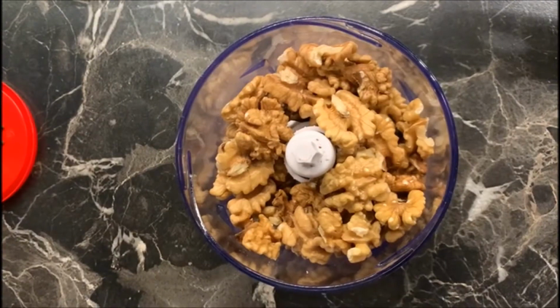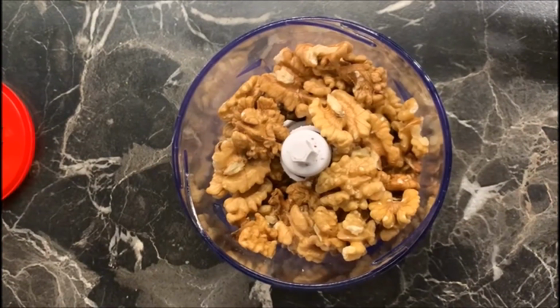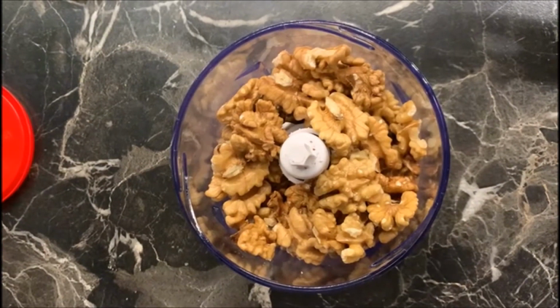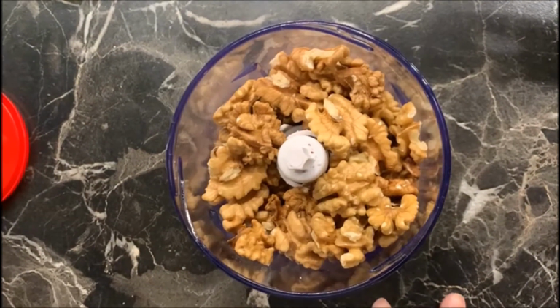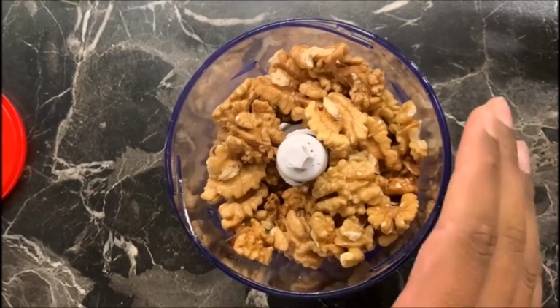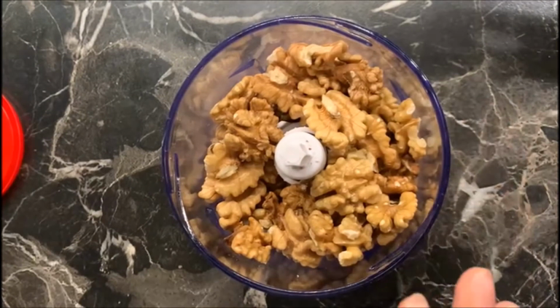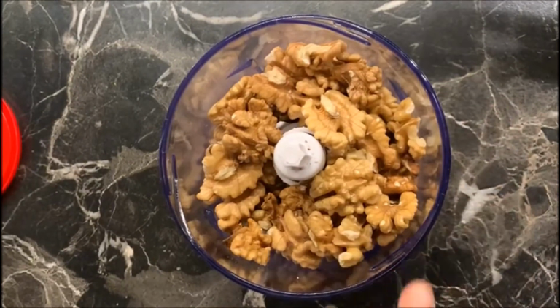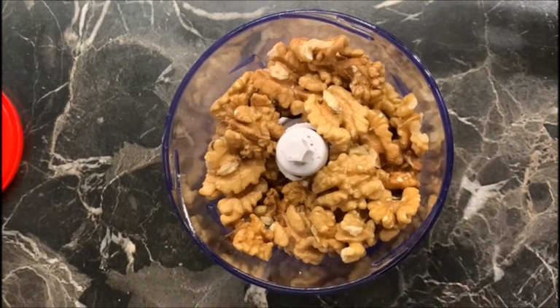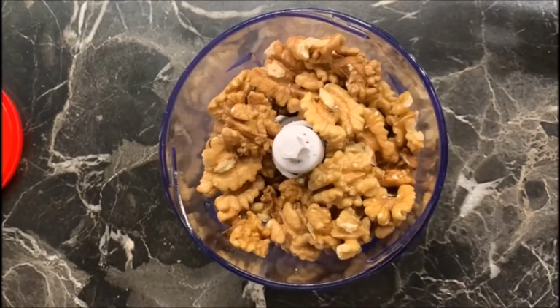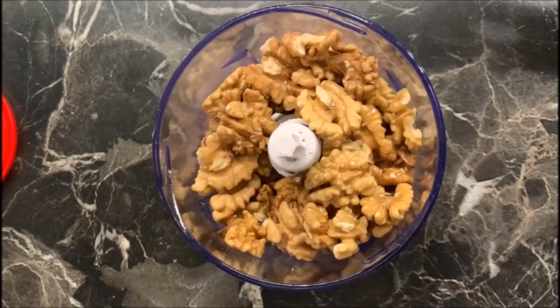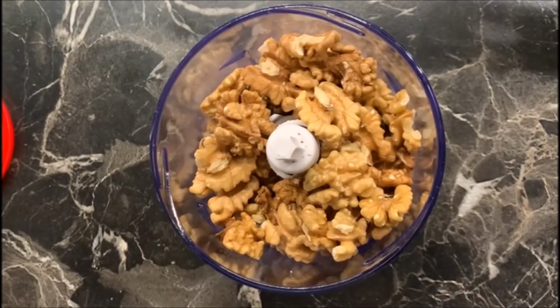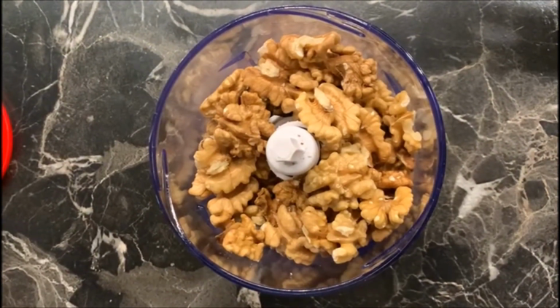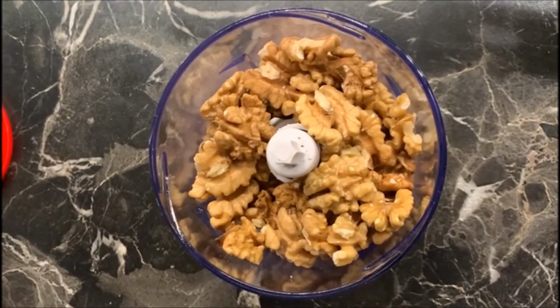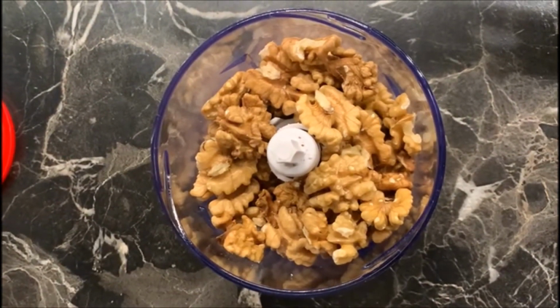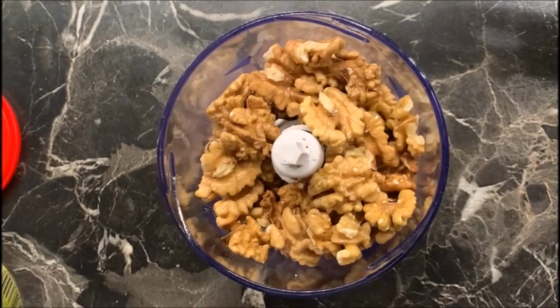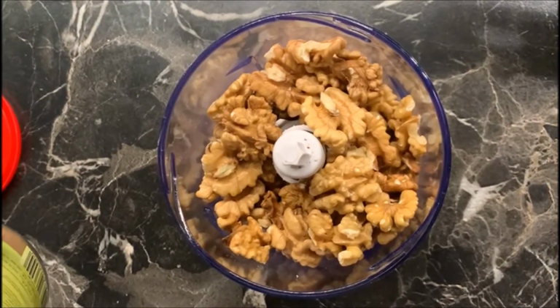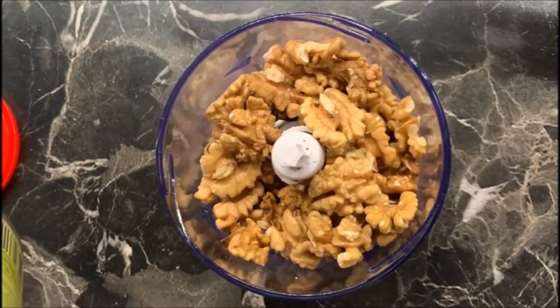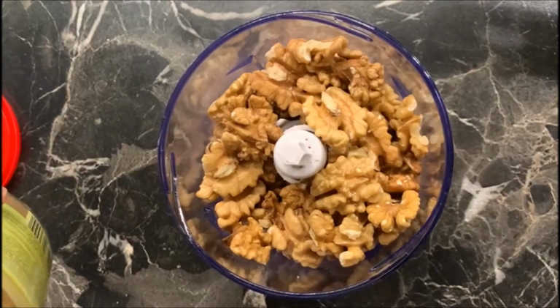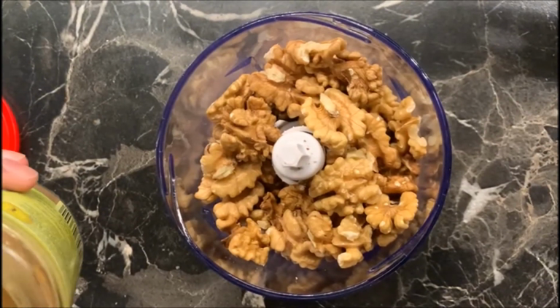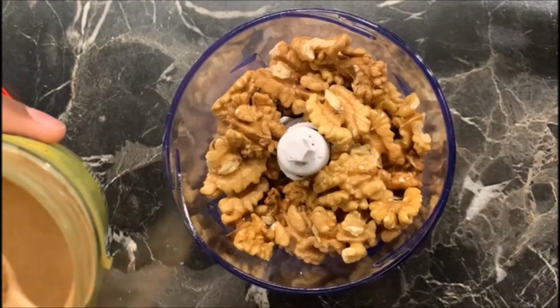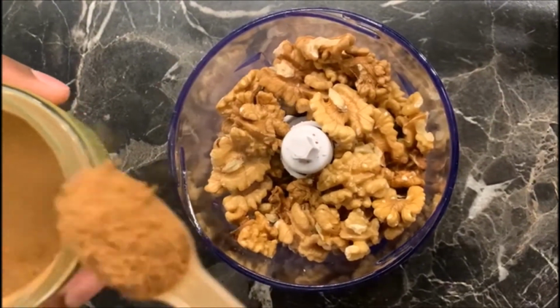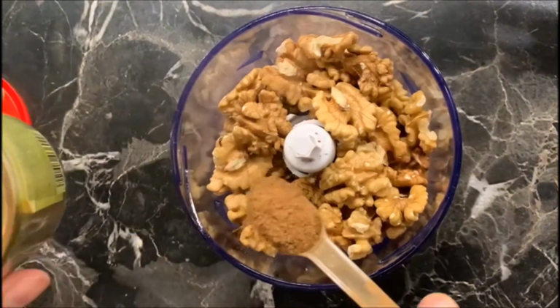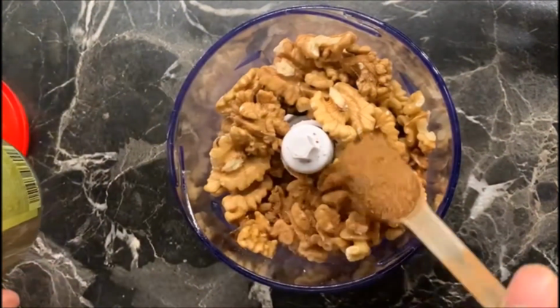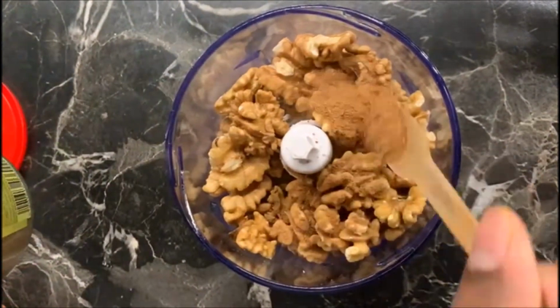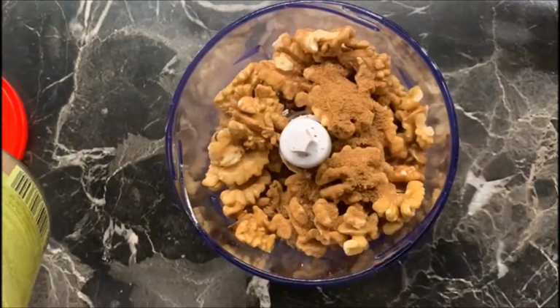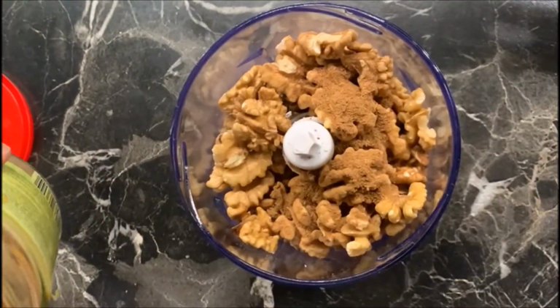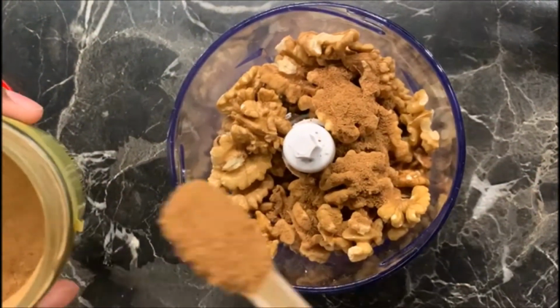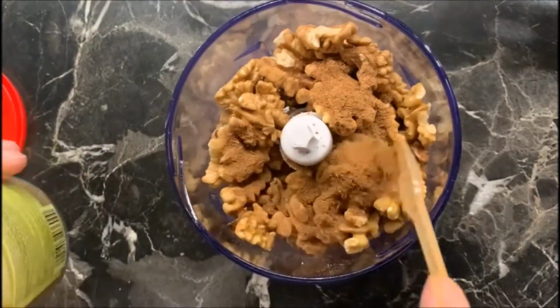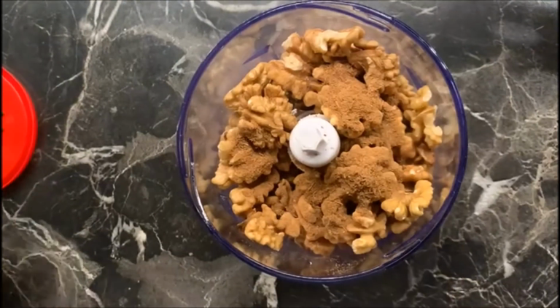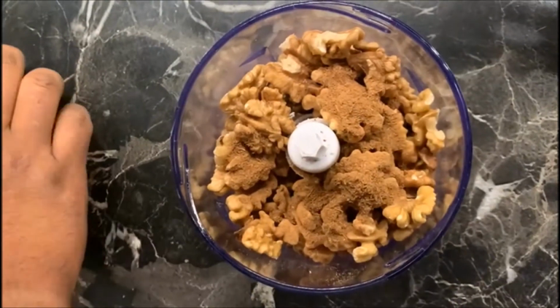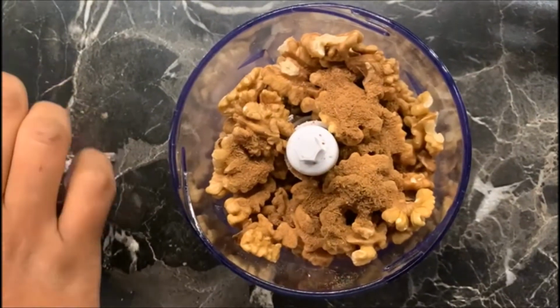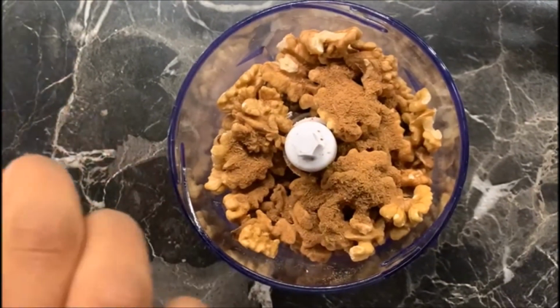Now I'm making the filling. Over here I have 500 grams of walnuts, and I'm adding two teaspoons of Ceylon Alba cinnamon powder and cloves.